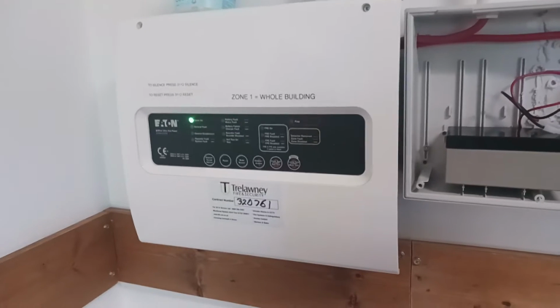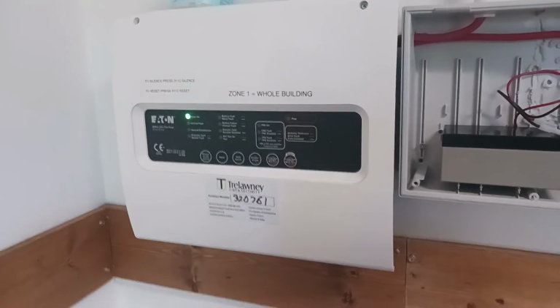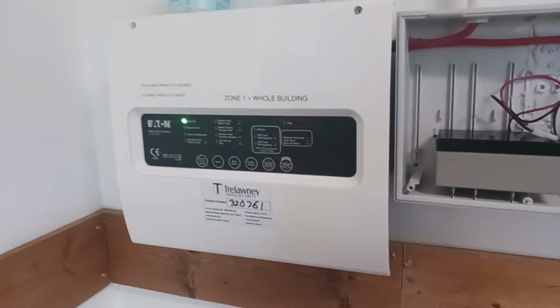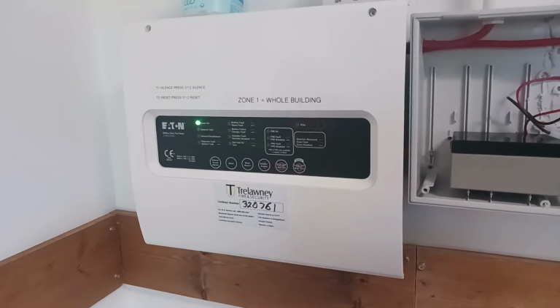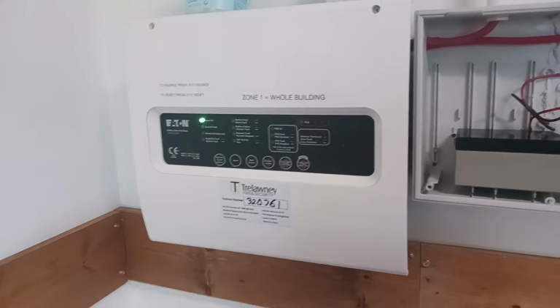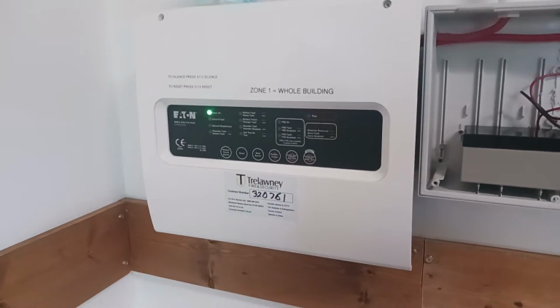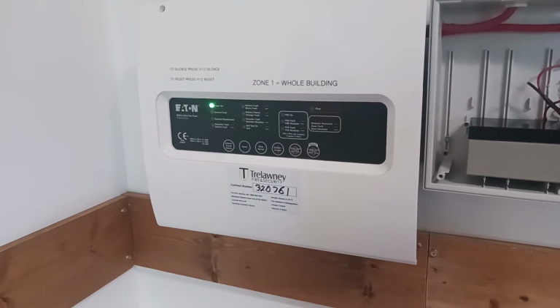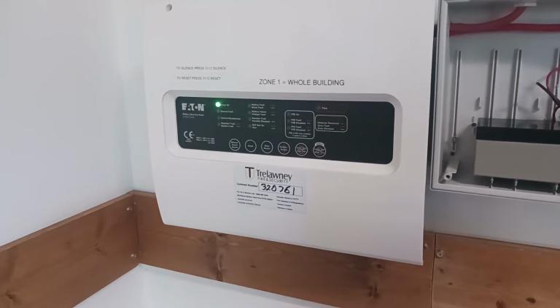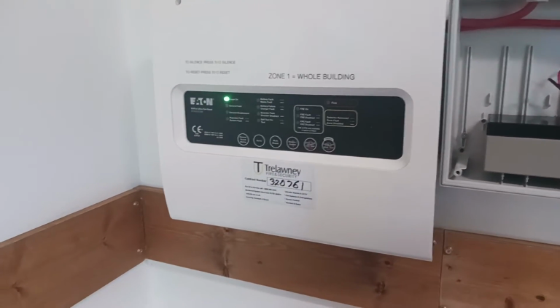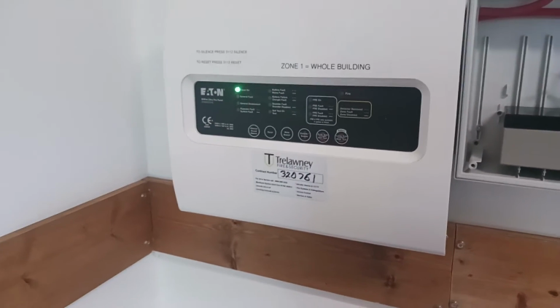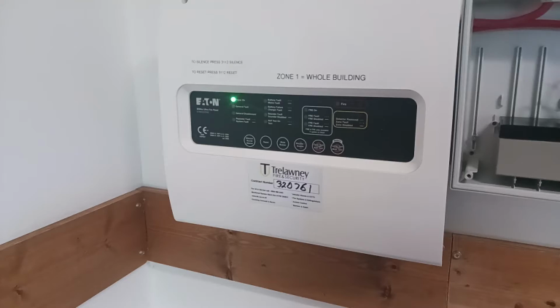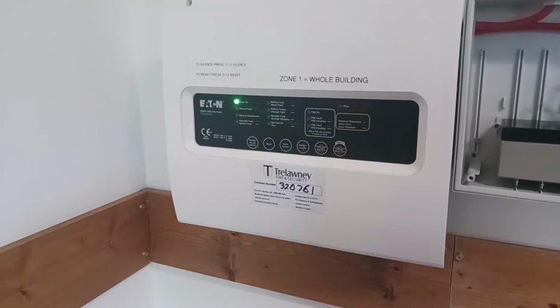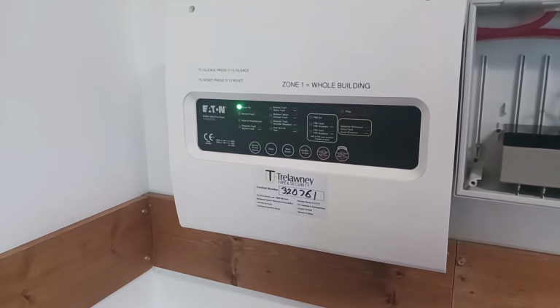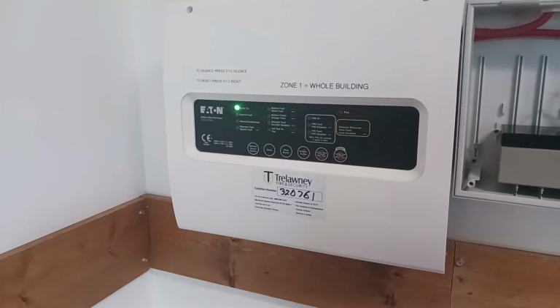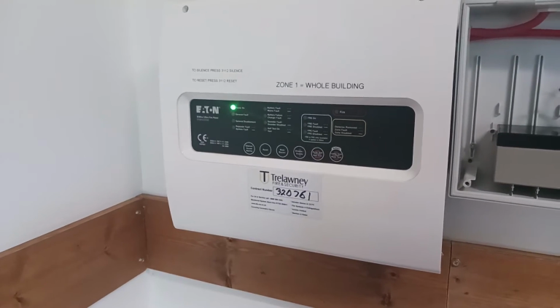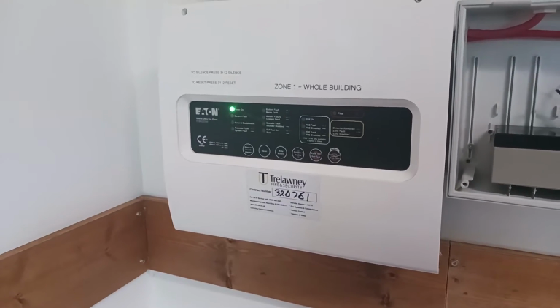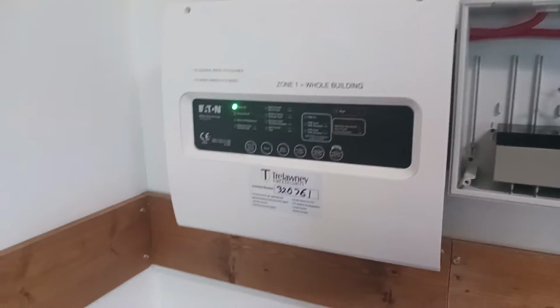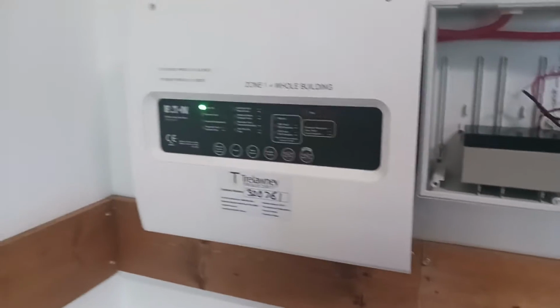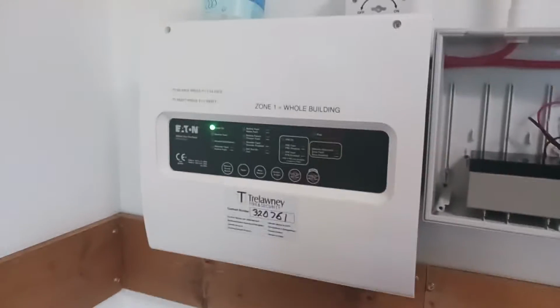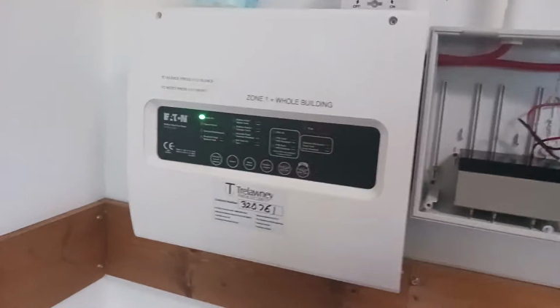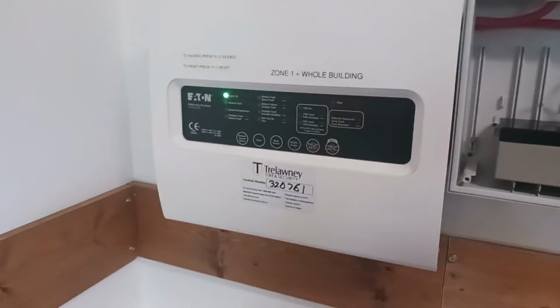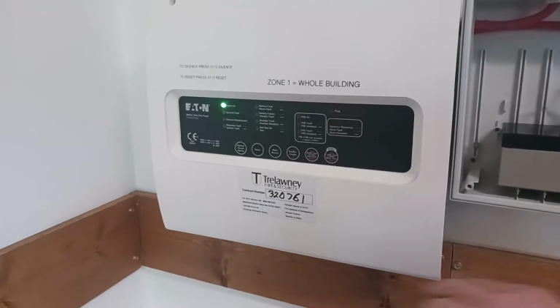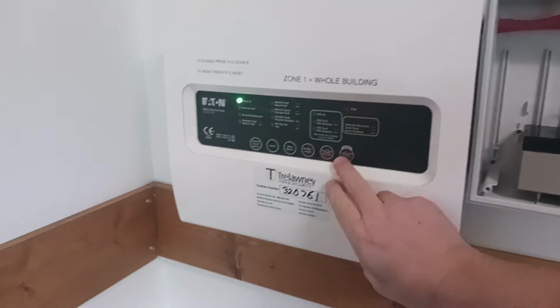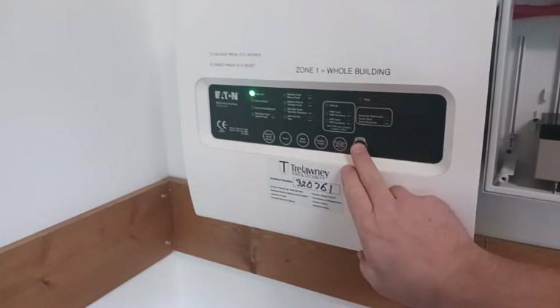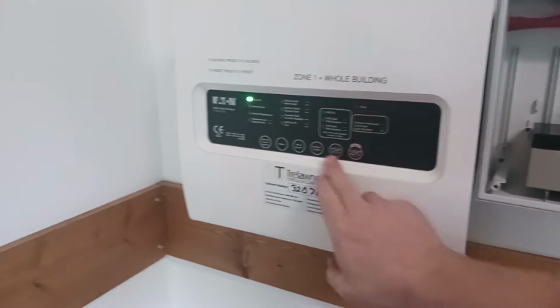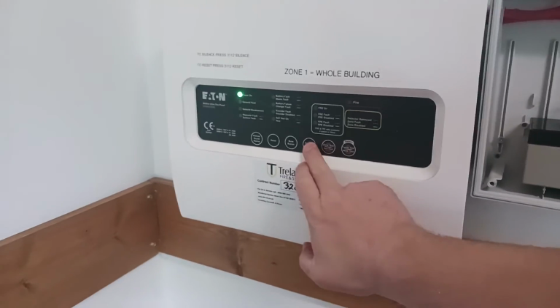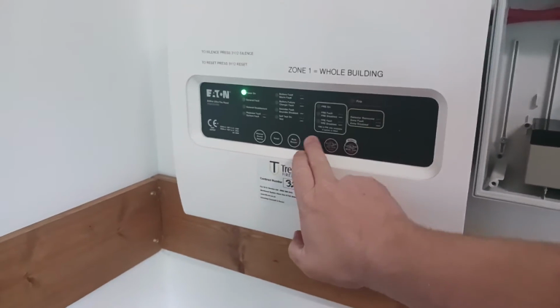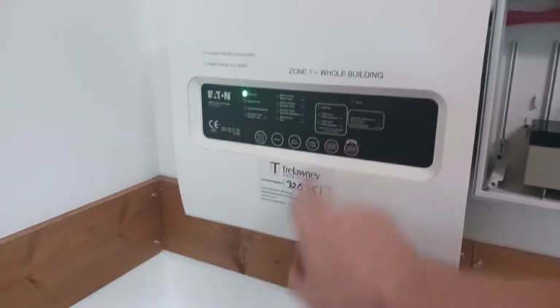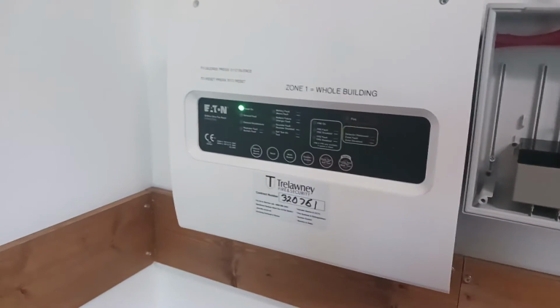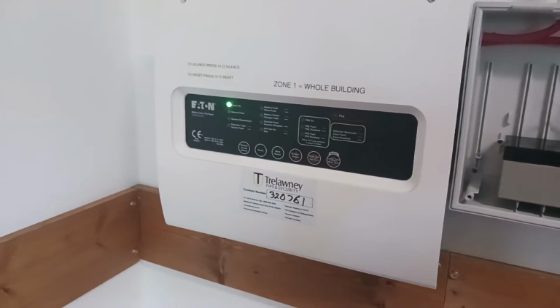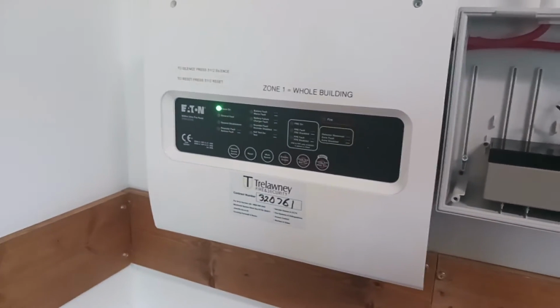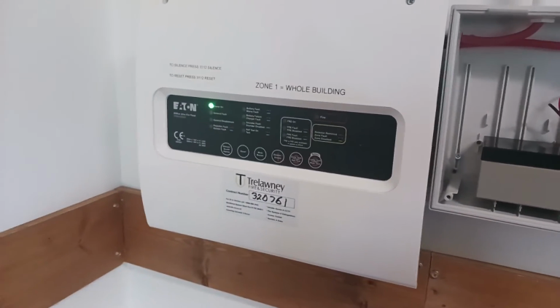Hello and welcome to this video on how to put the Eaton BiWire Ultra Fire Panel into test. Start off with putting in your code — the default is 3-1-1-2 — and it makes a beeping noise.